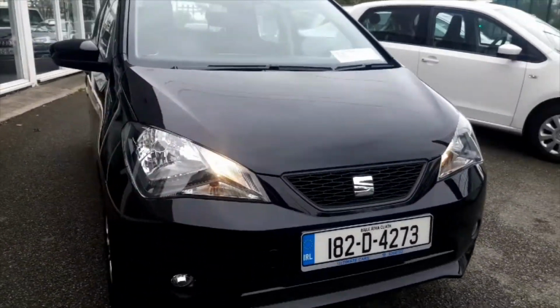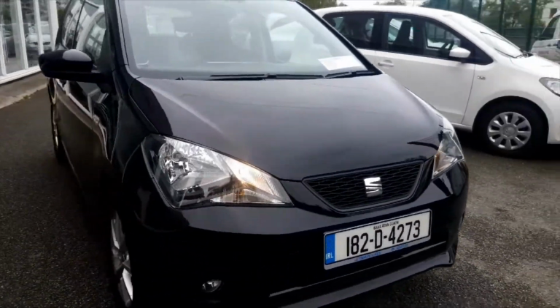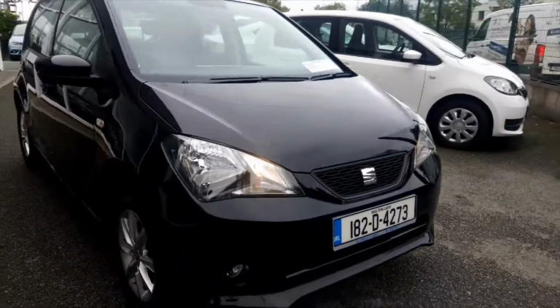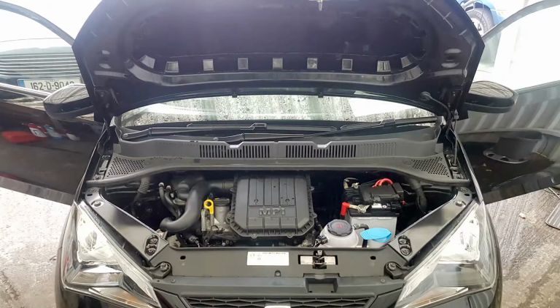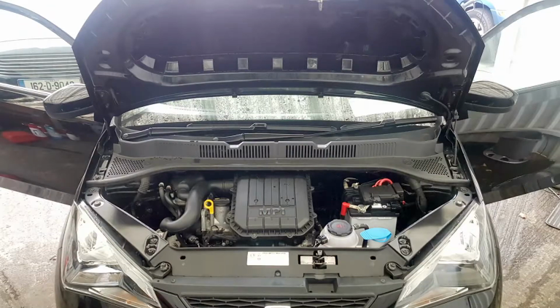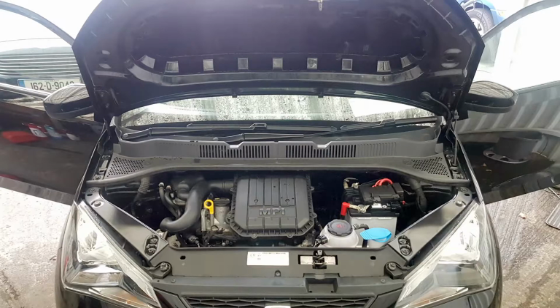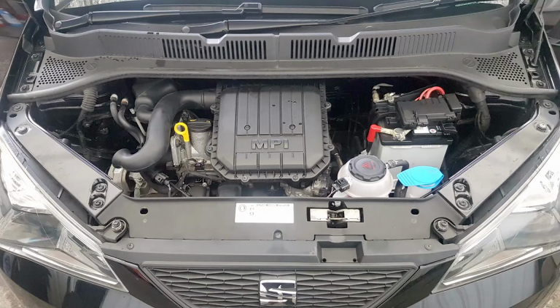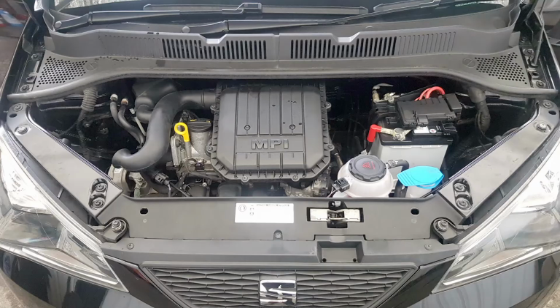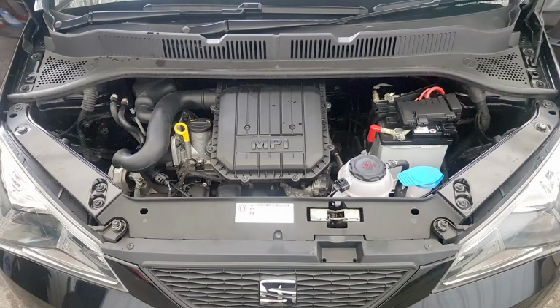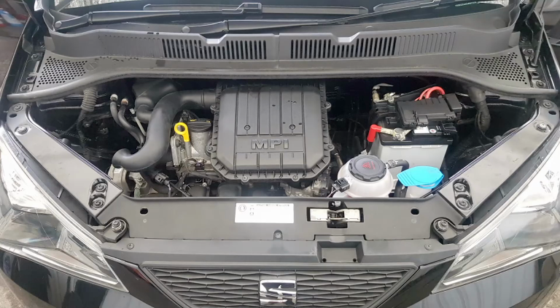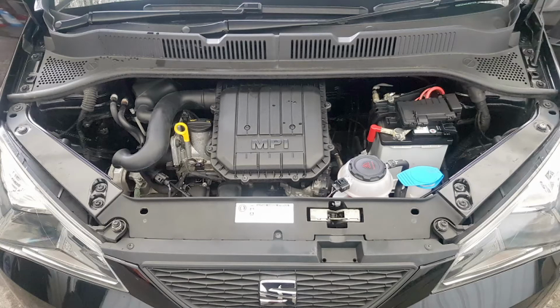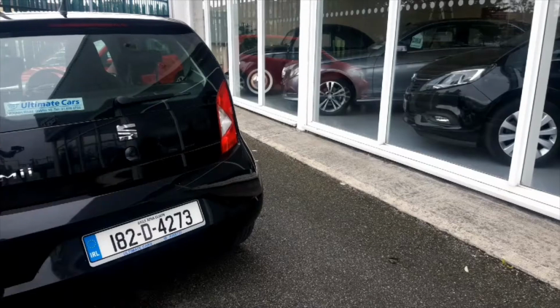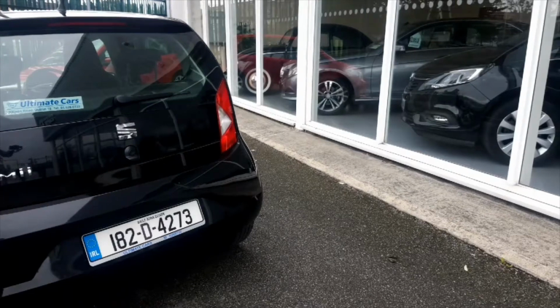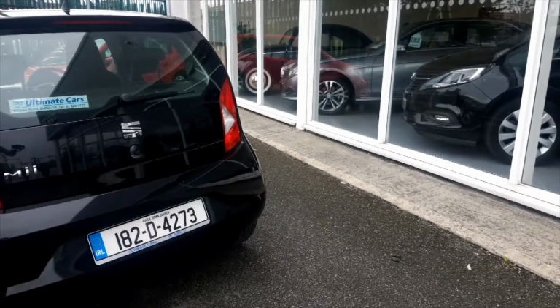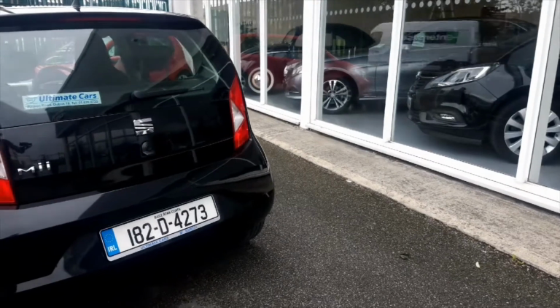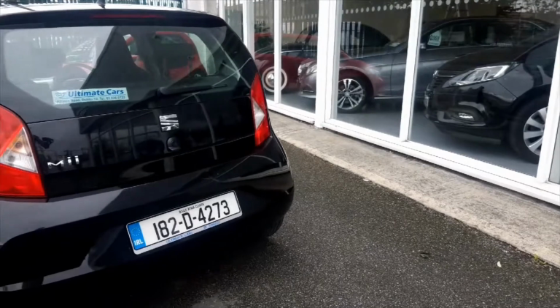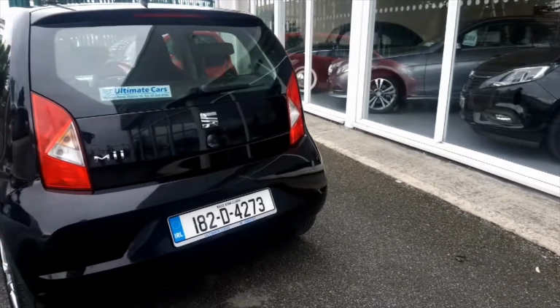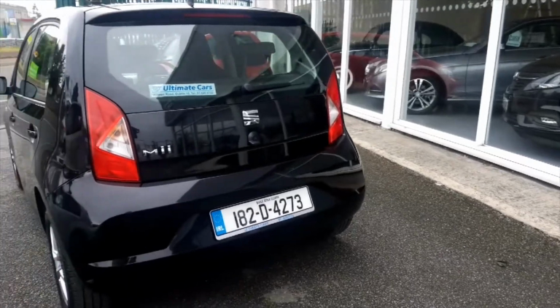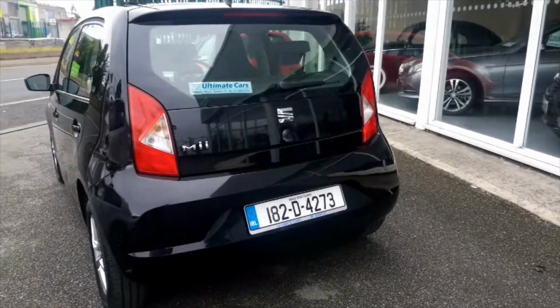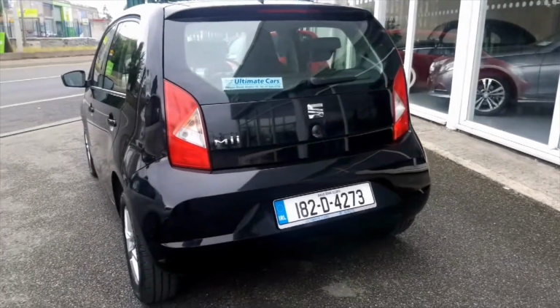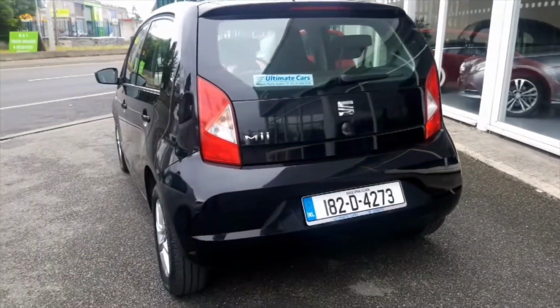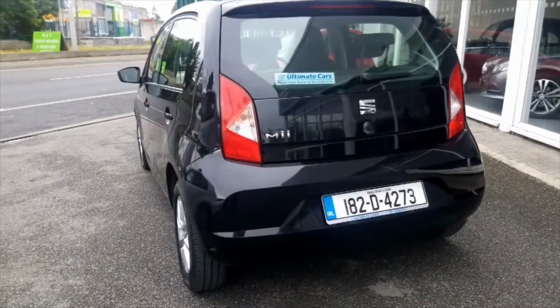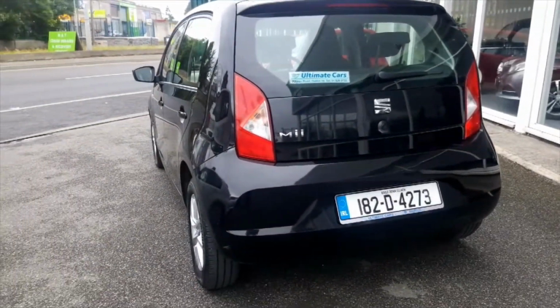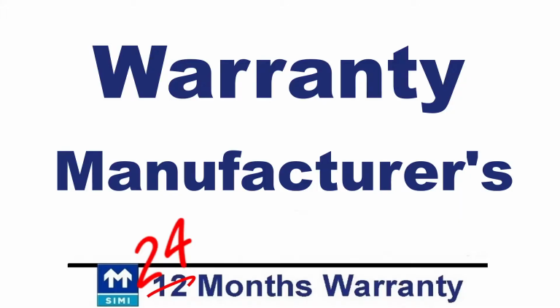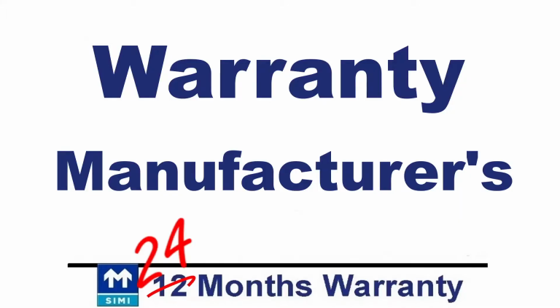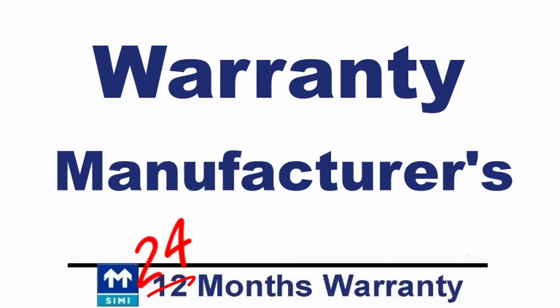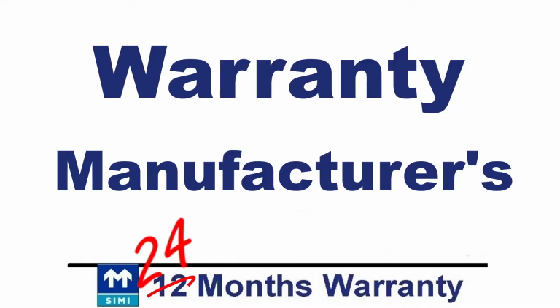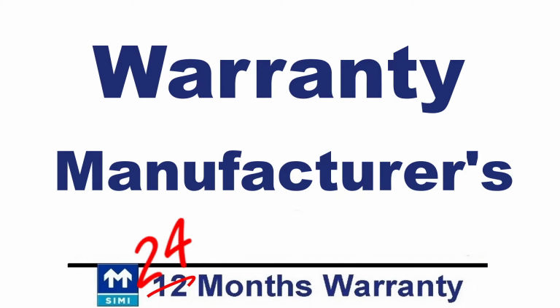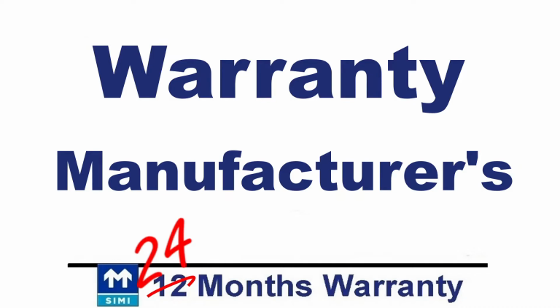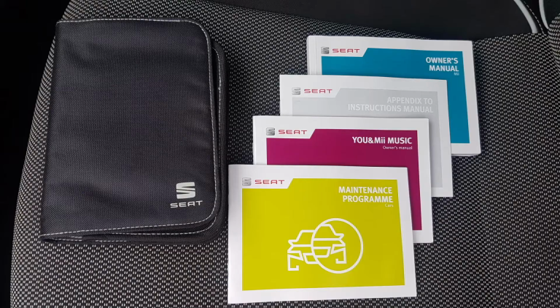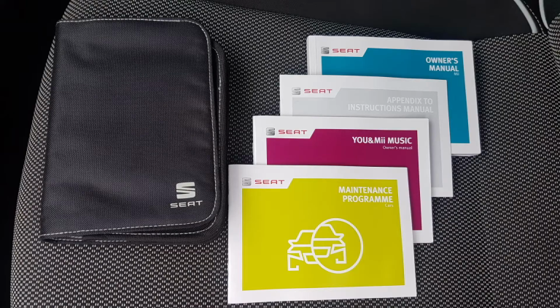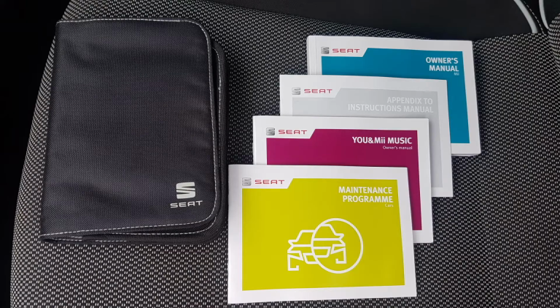A quick look under the bonnet and again it's like new. Extended warranties of up to 24 months are available from us, however this car is covered by its own 3 year manufacturer's warranty. And I nearly forgot, it has full service history.